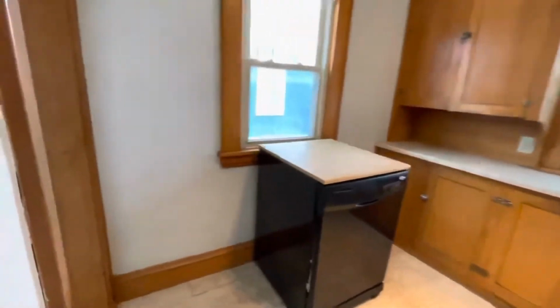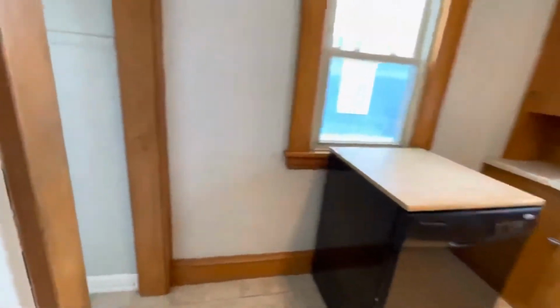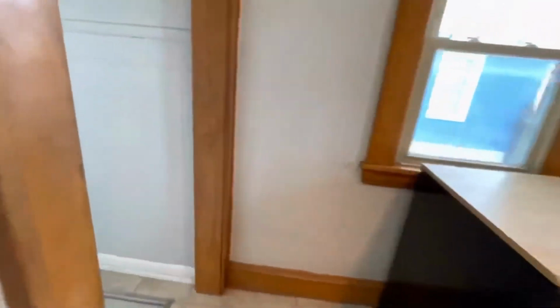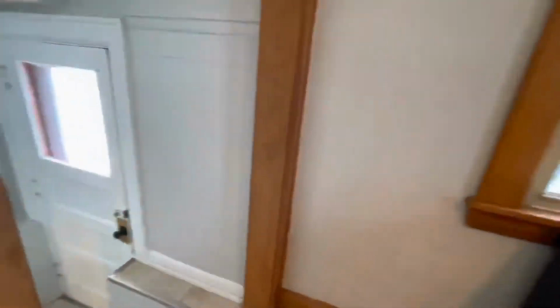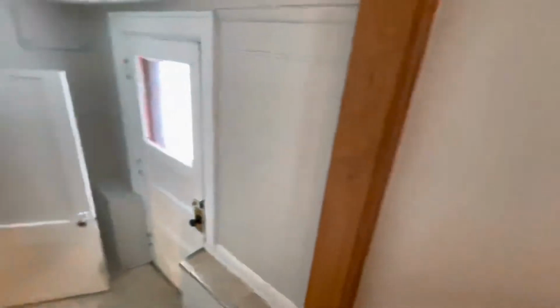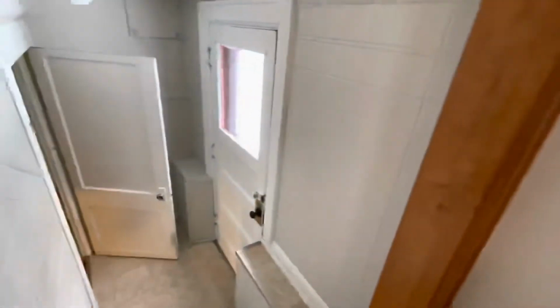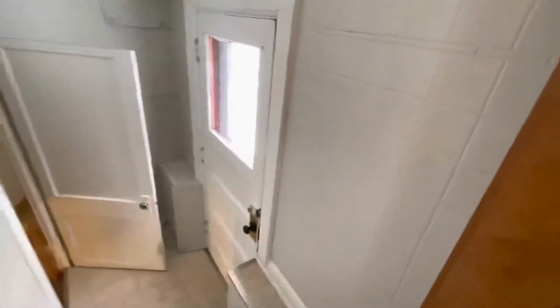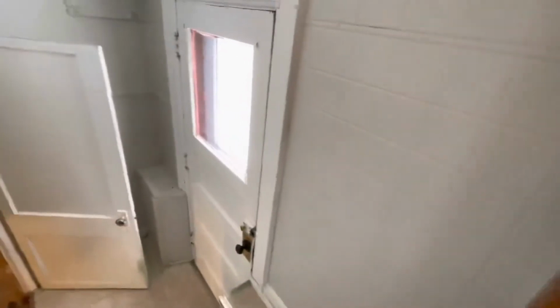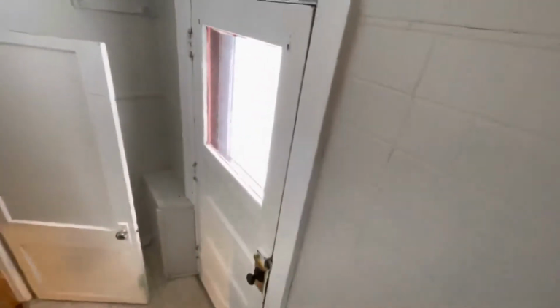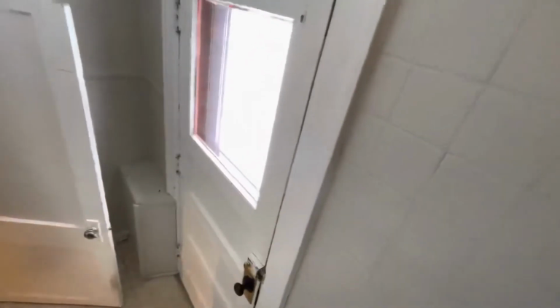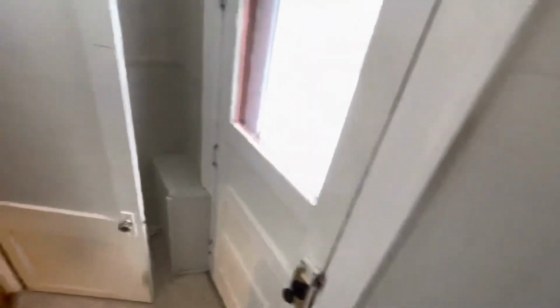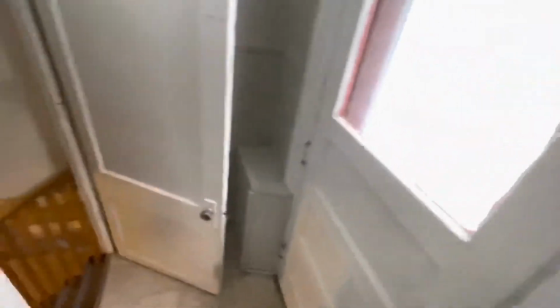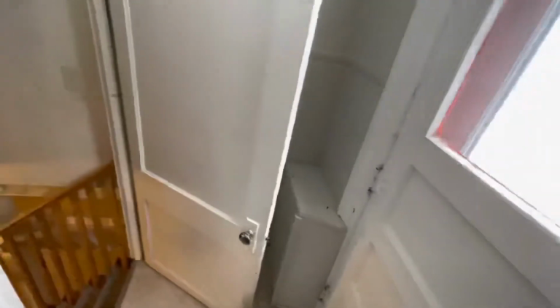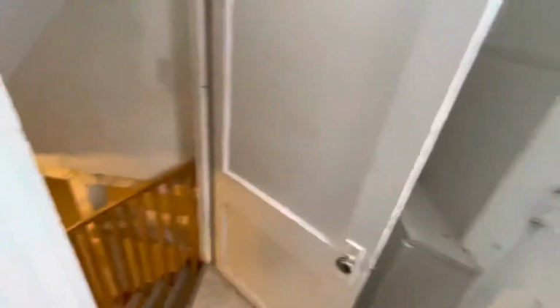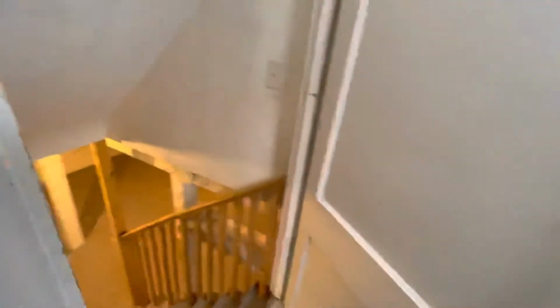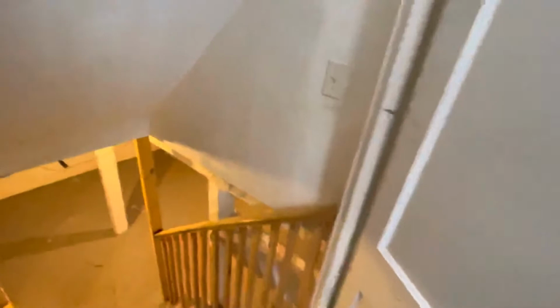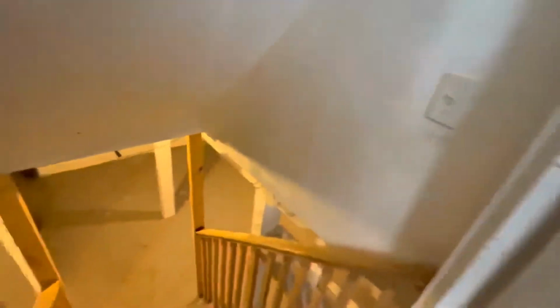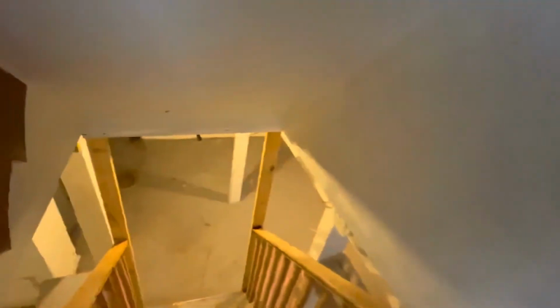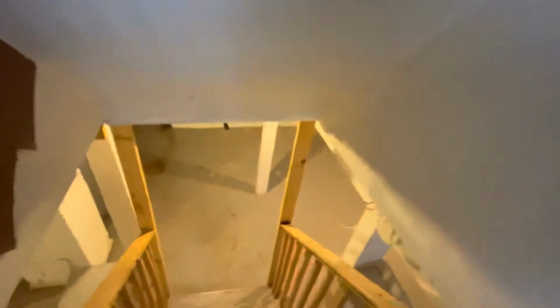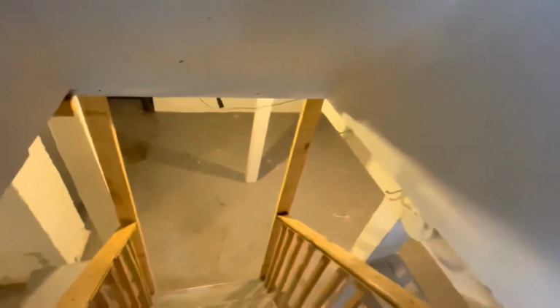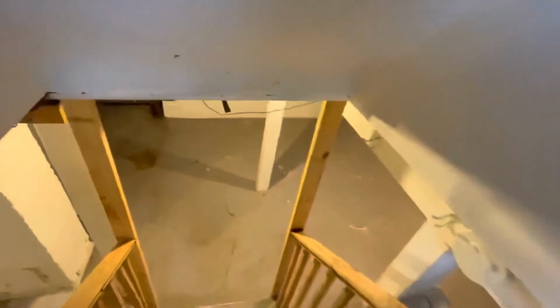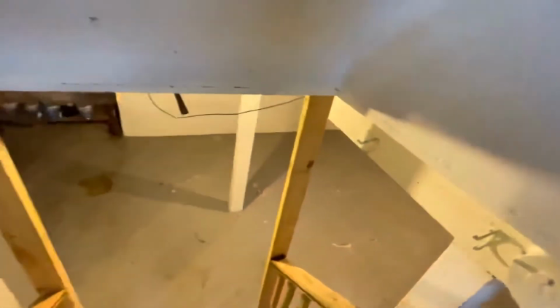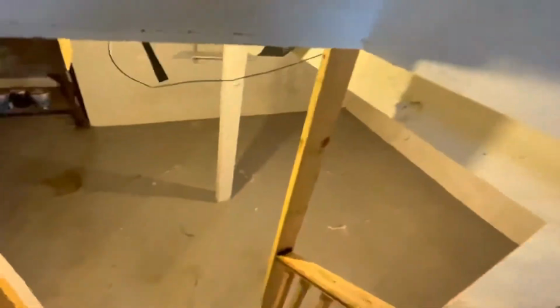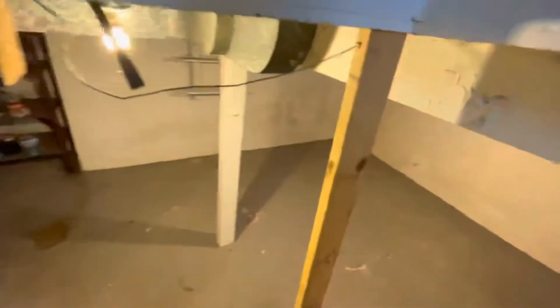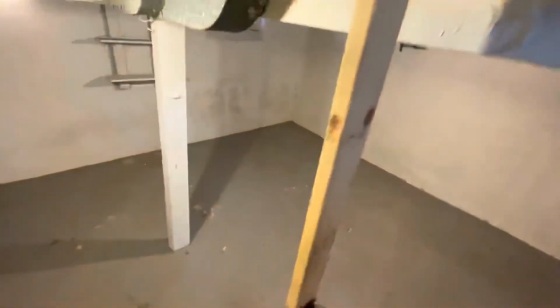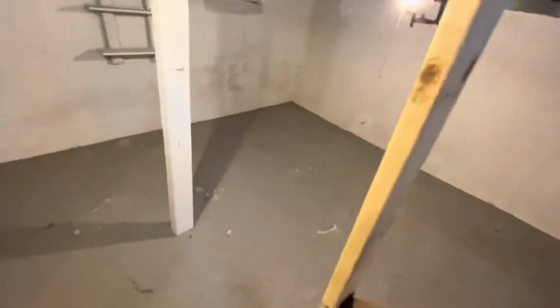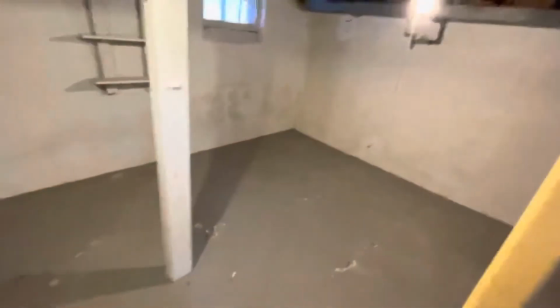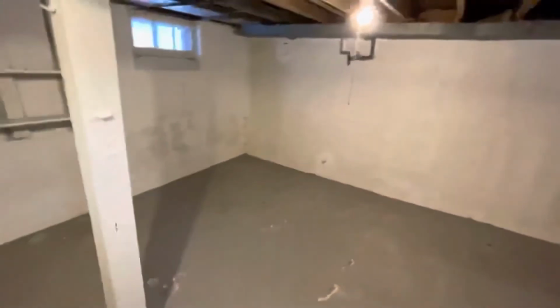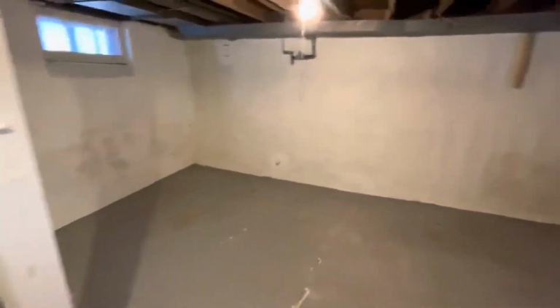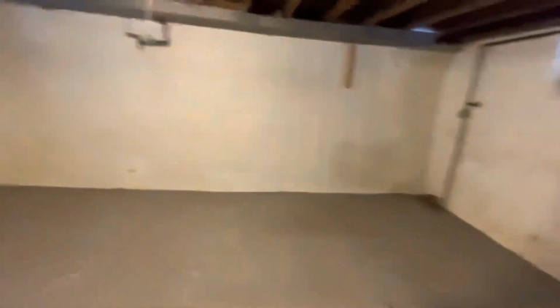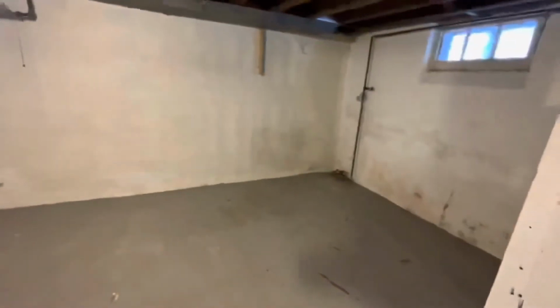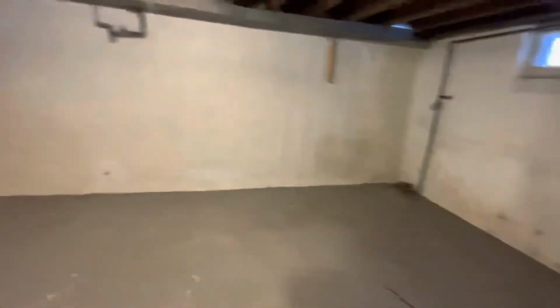Let's go down to the unfinished basement with plenty of storage space. It also hosts the gas-forced air furnace, full laundry facilities, and an extra shower stall.